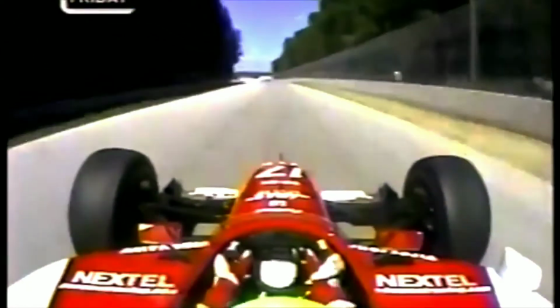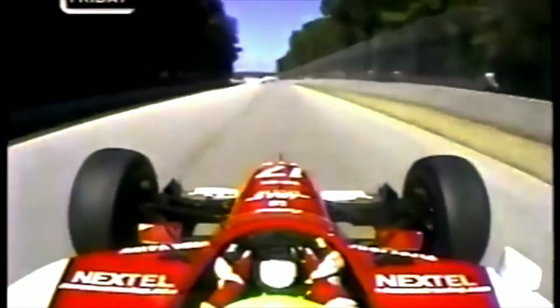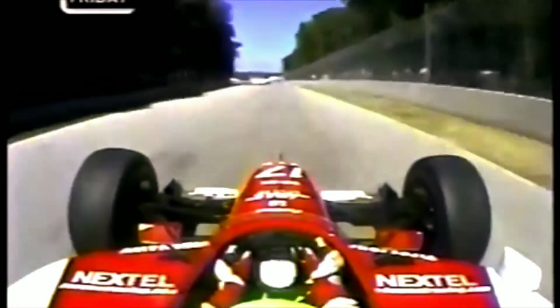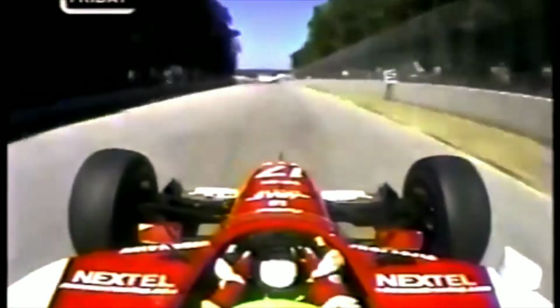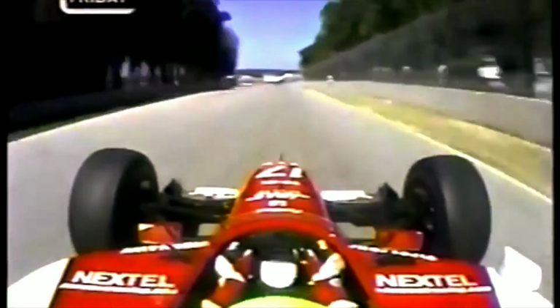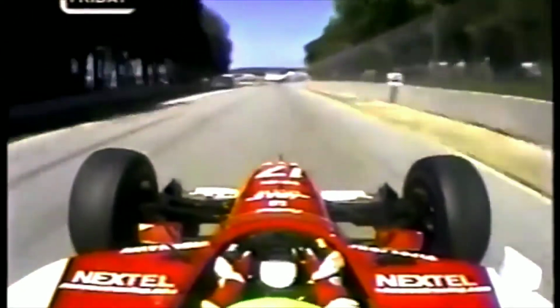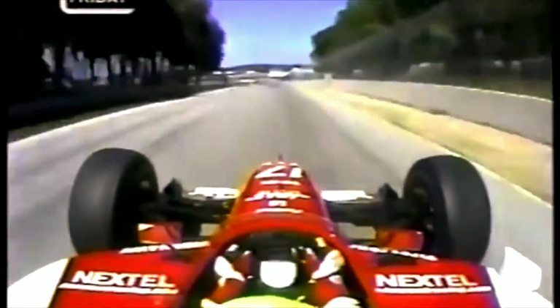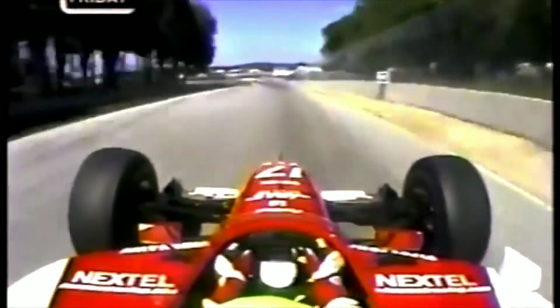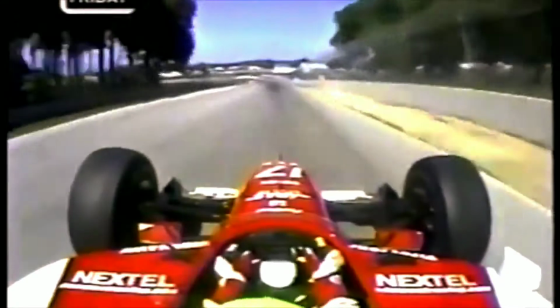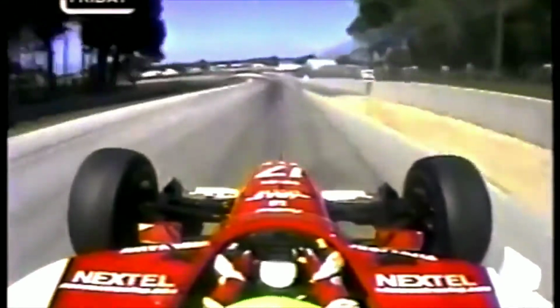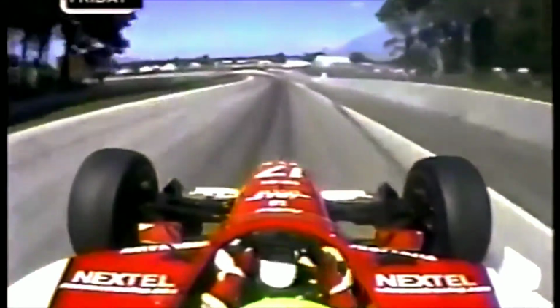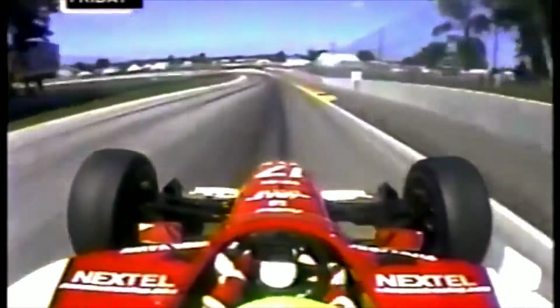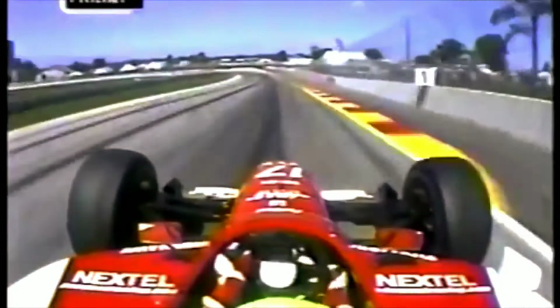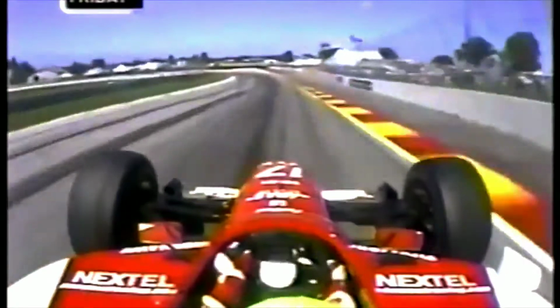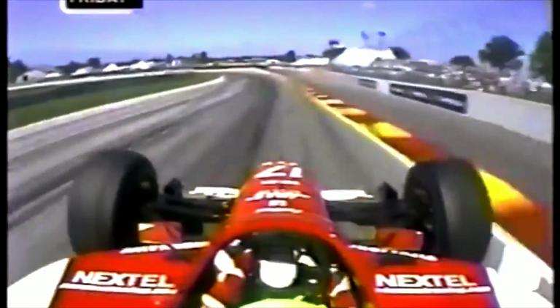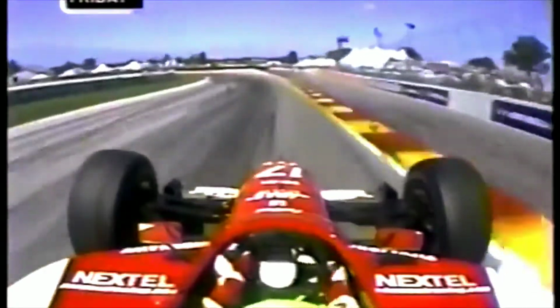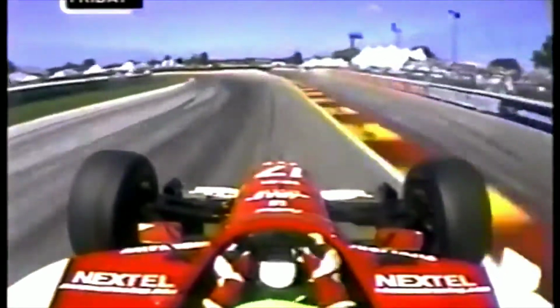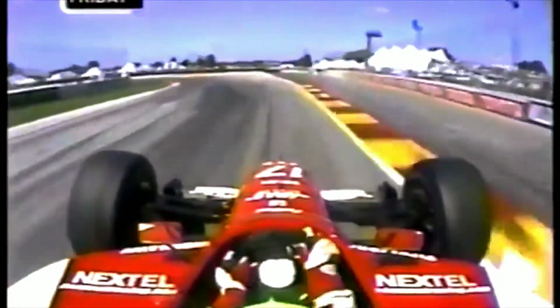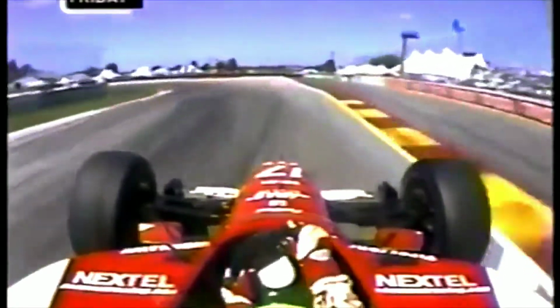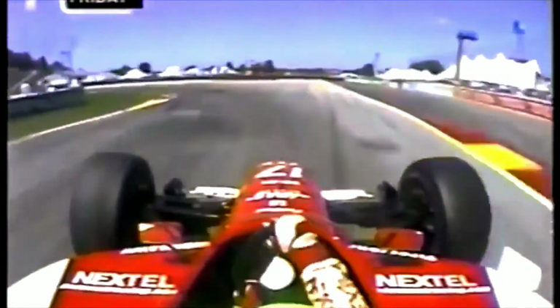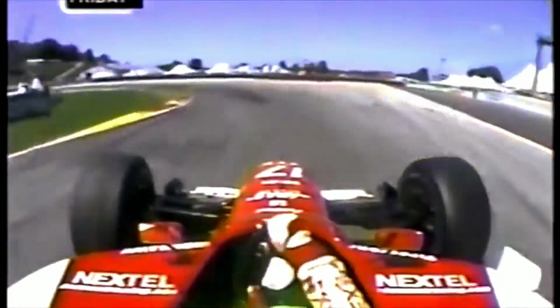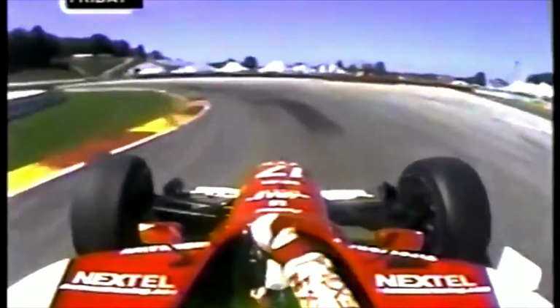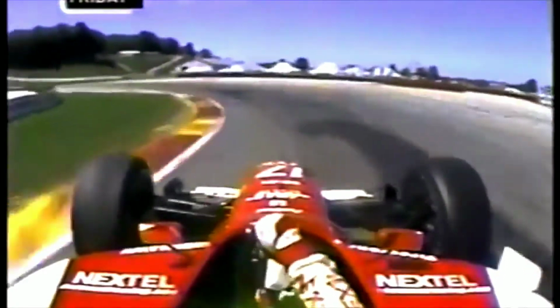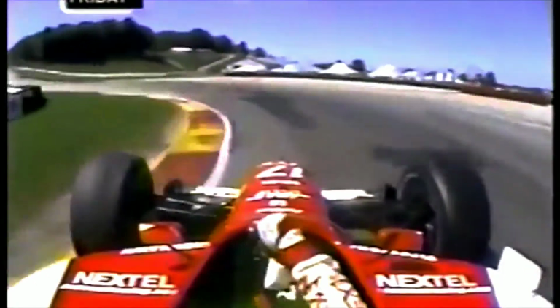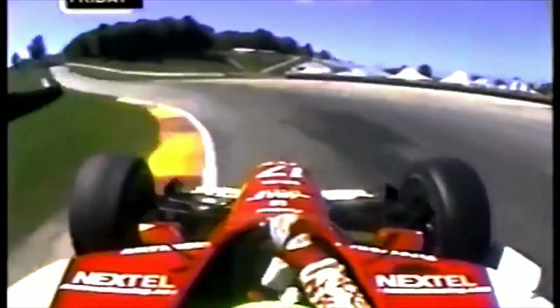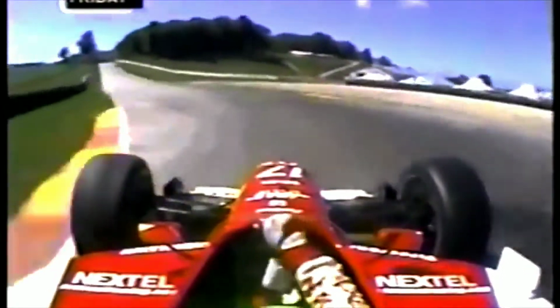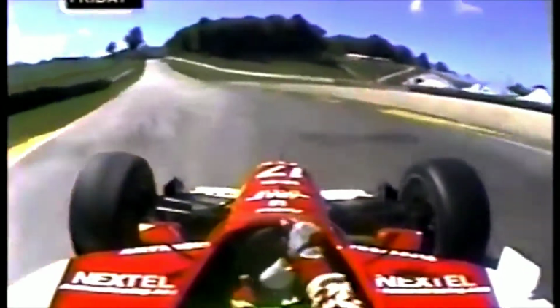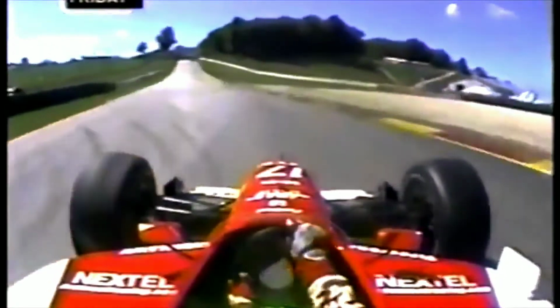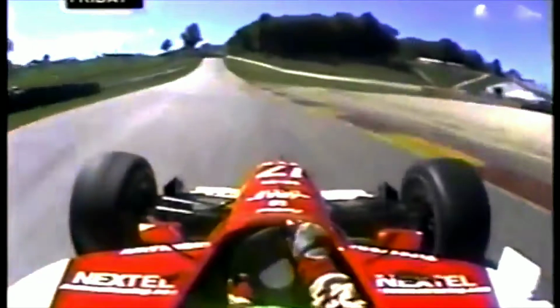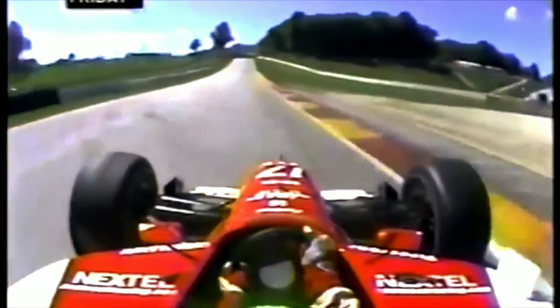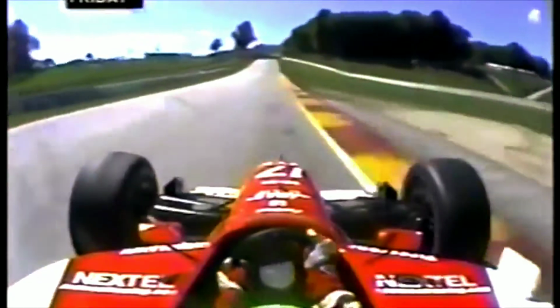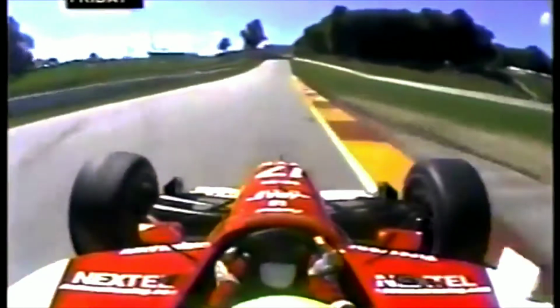45 miles an hour here in the braking zone. Downhill, hard on the brakes, all the way down to 2nd gear — the slowest corner at the track at just over 55 miles an hour.